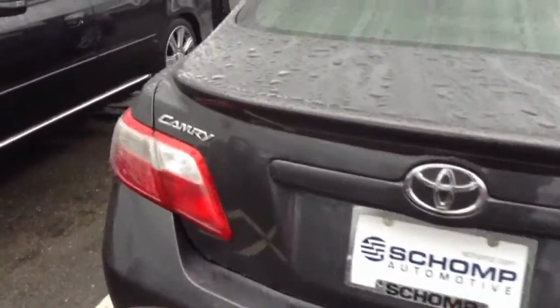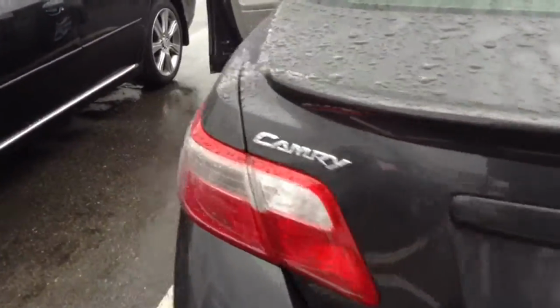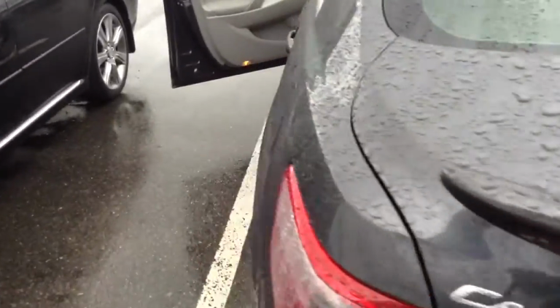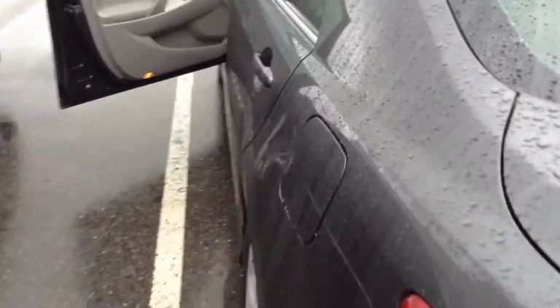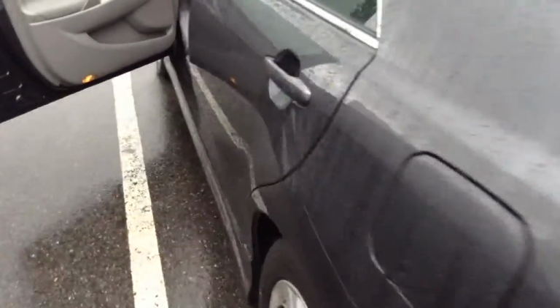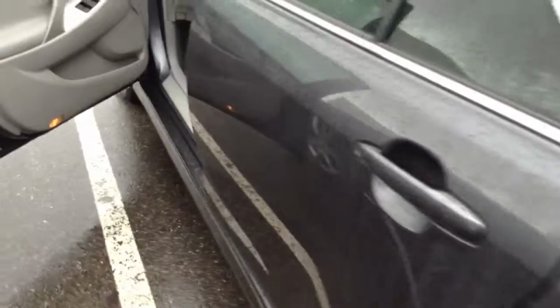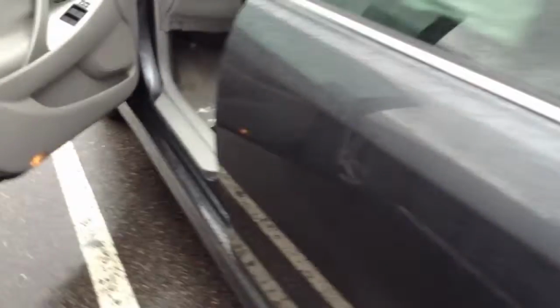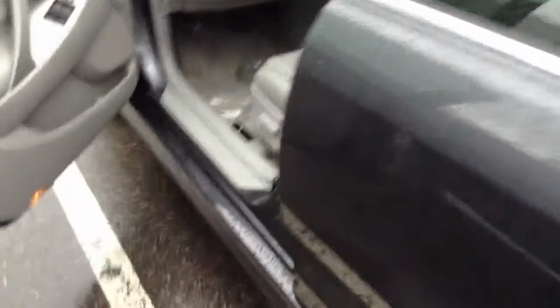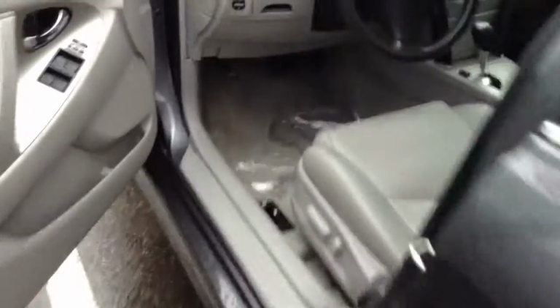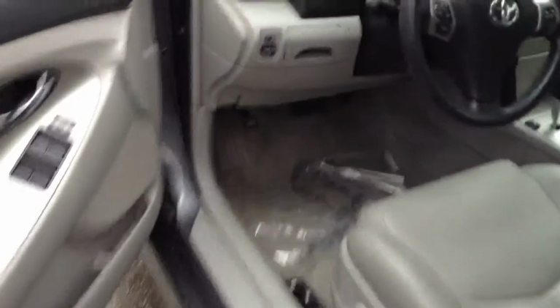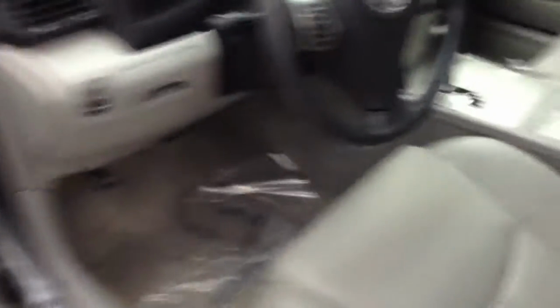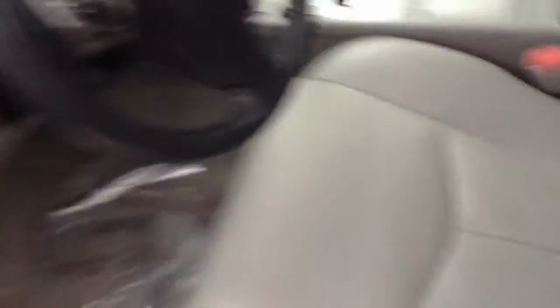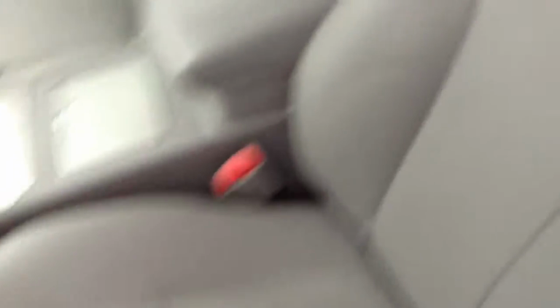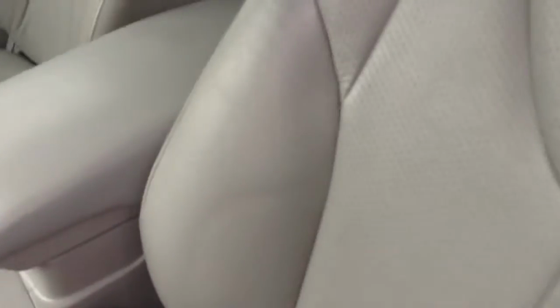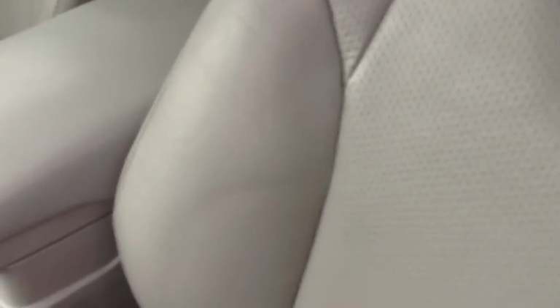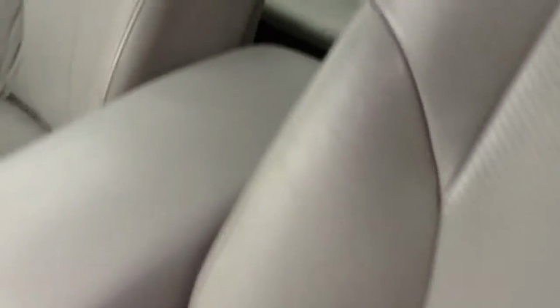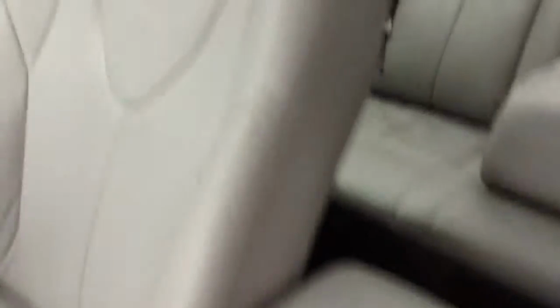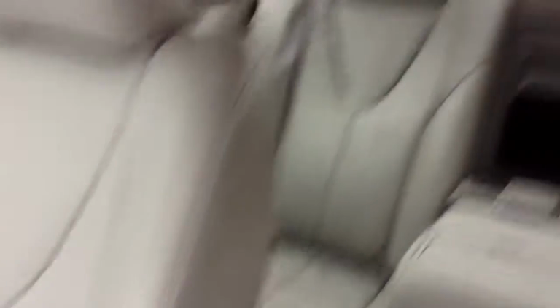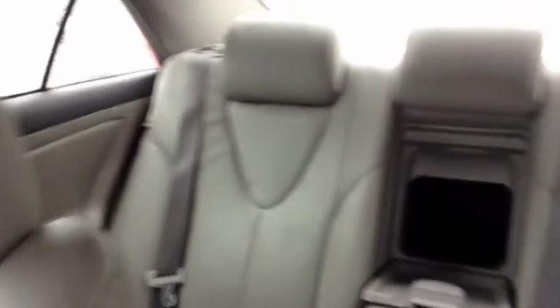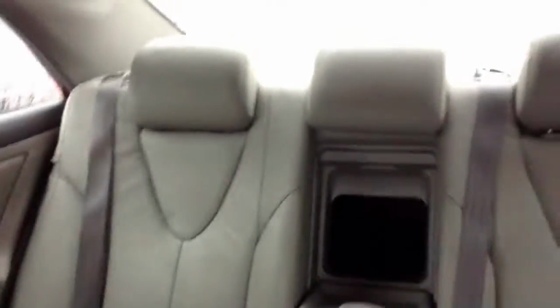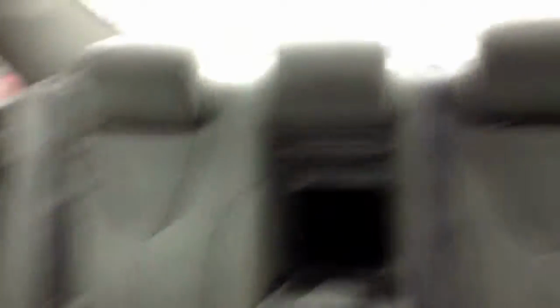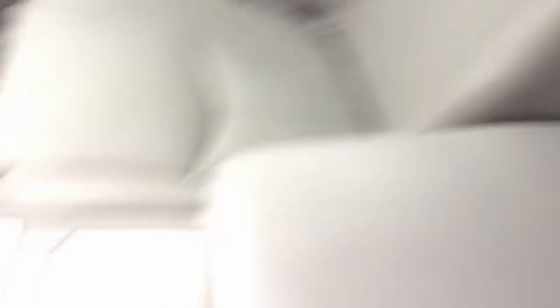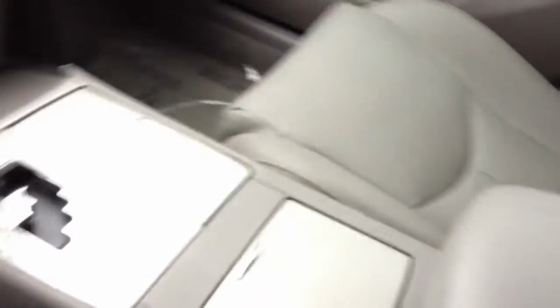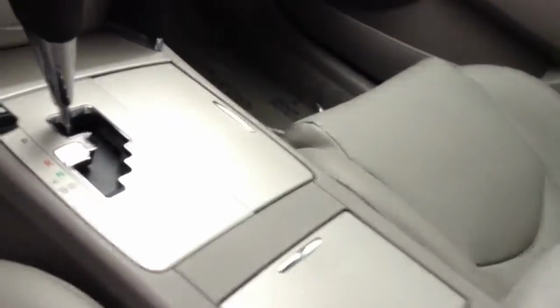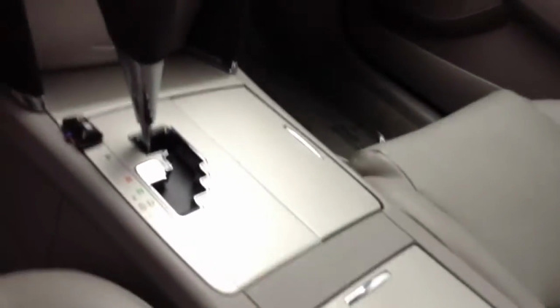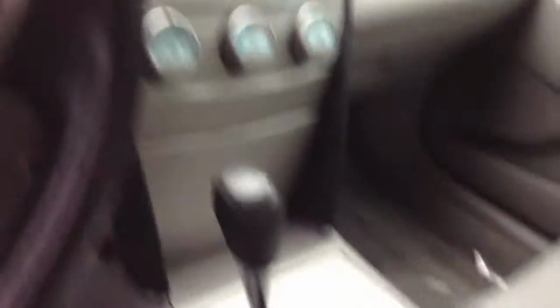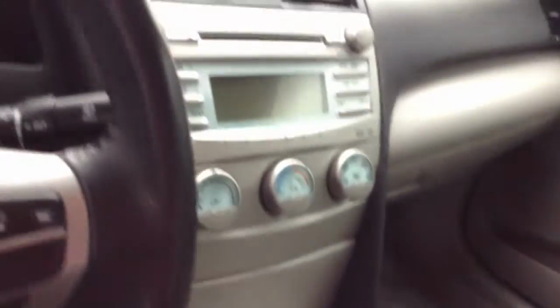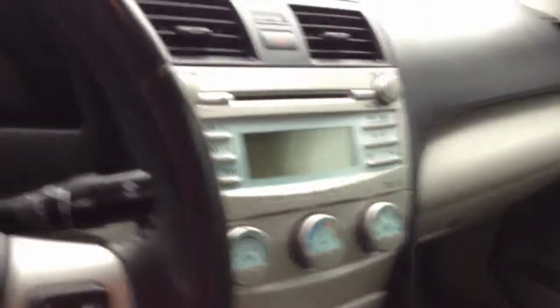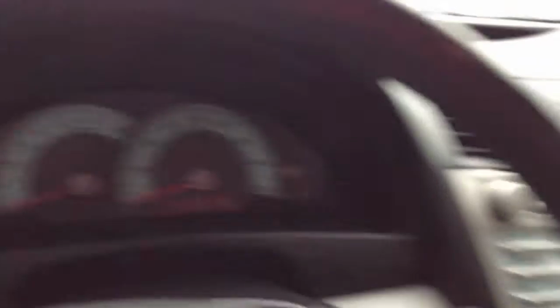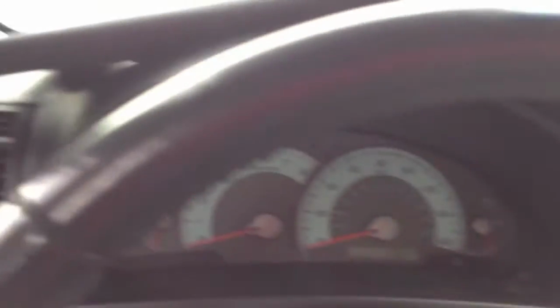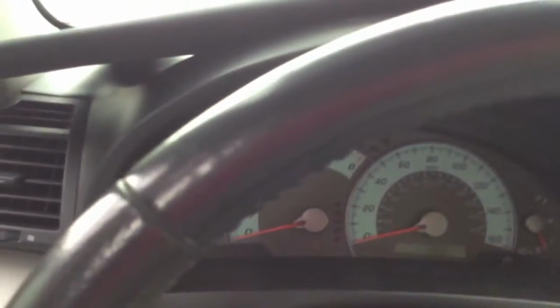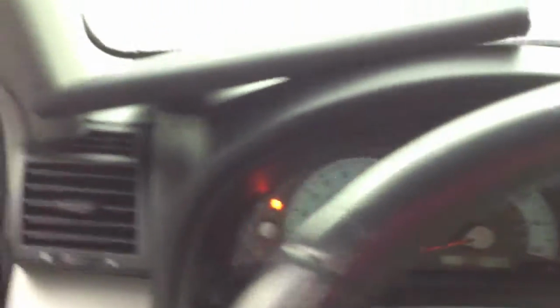It is dark gray exterior, light gray interior. Nice leather seats here, front and back. Here's your console and dashboard.